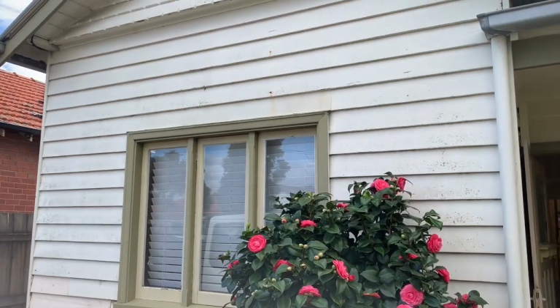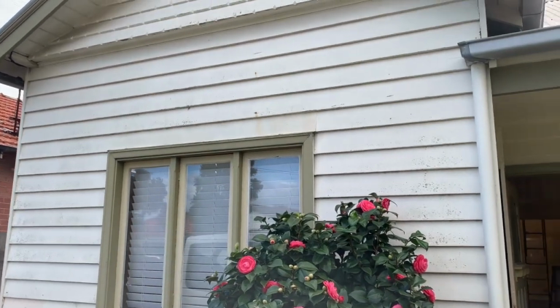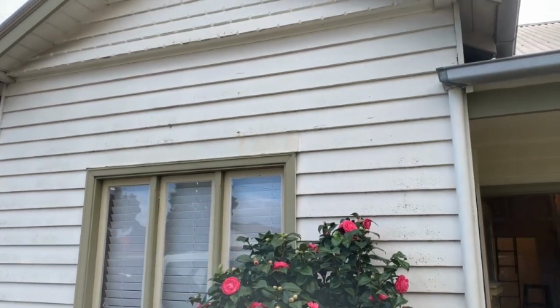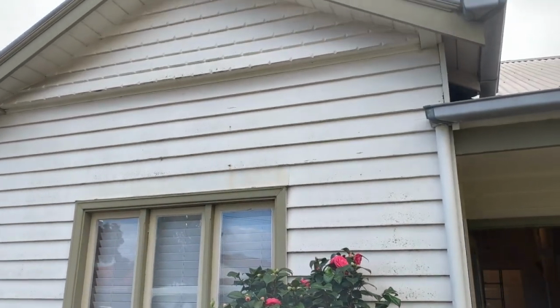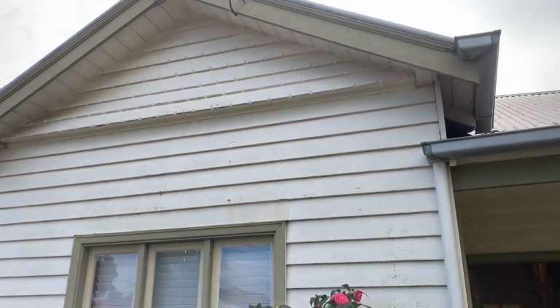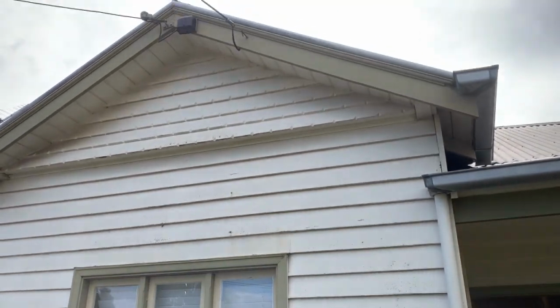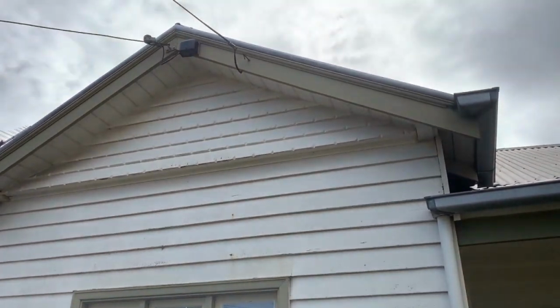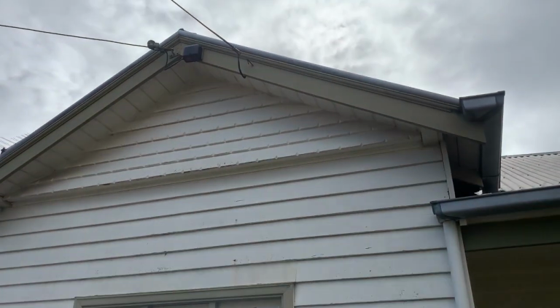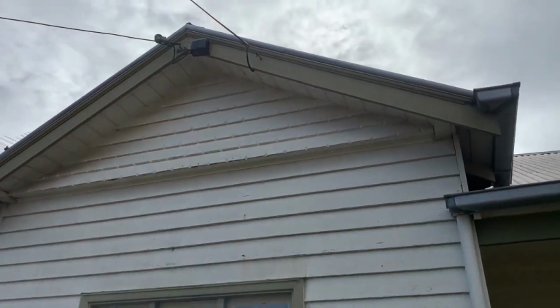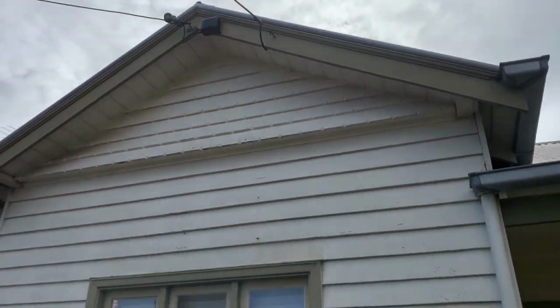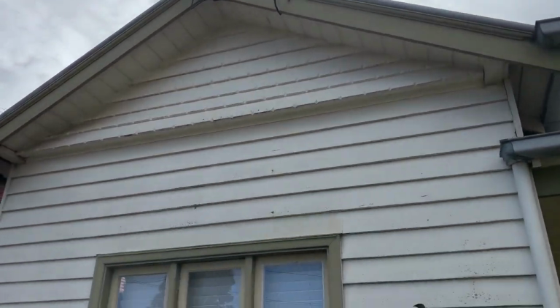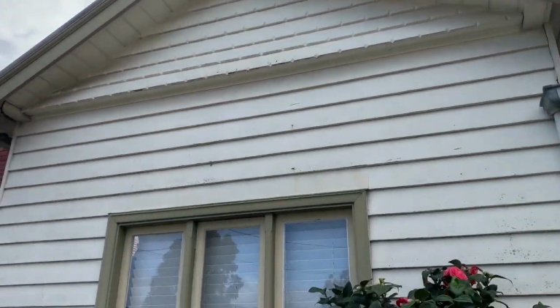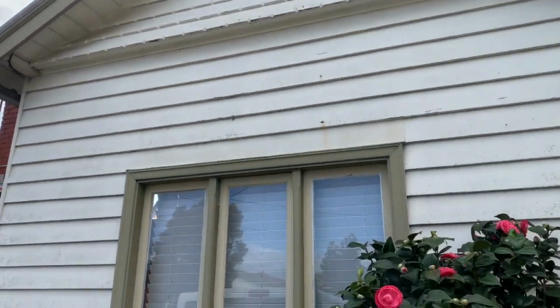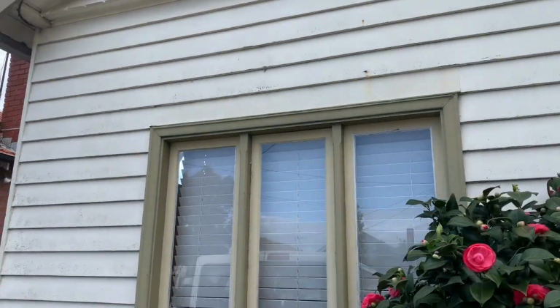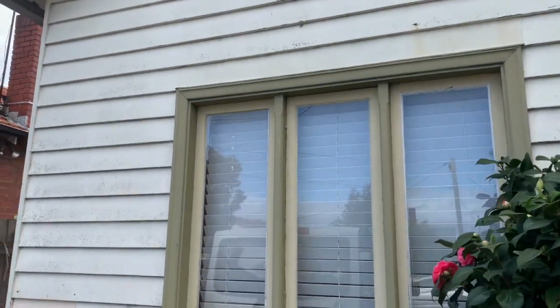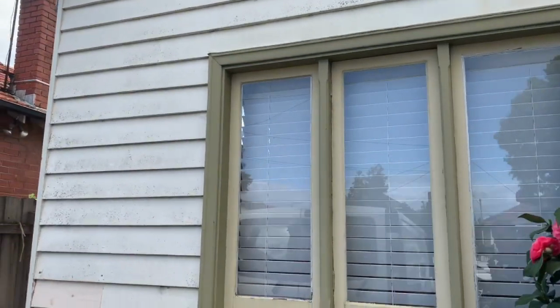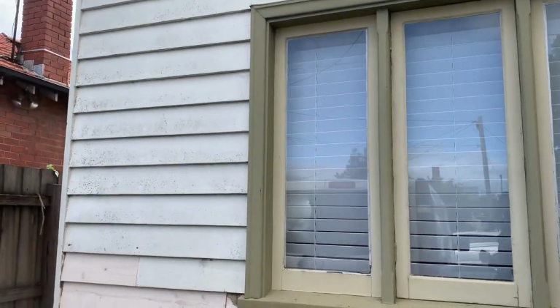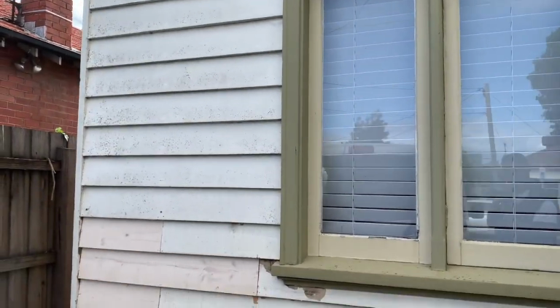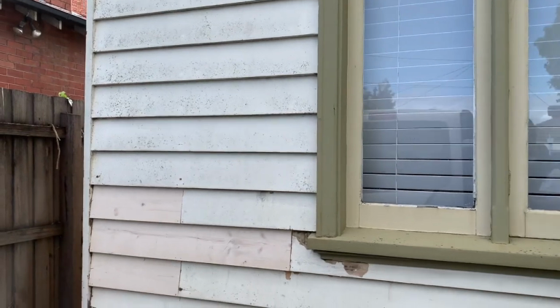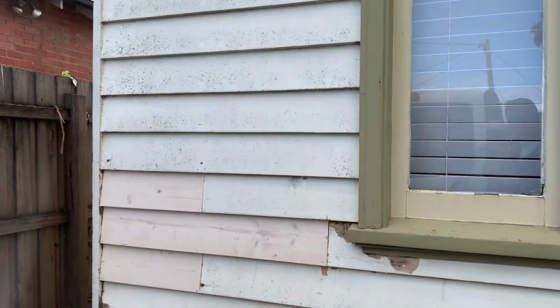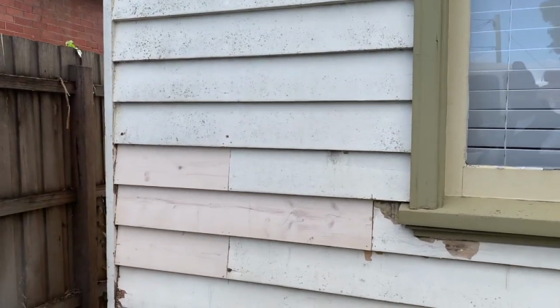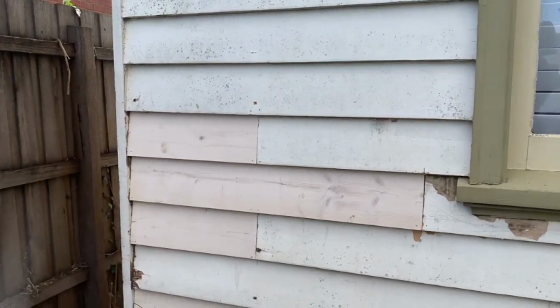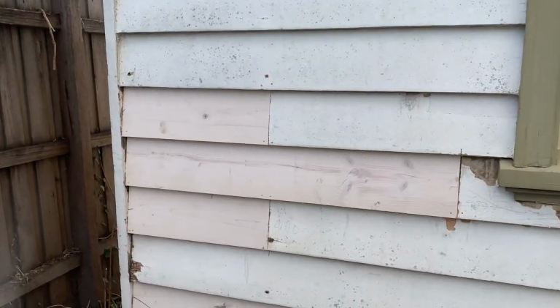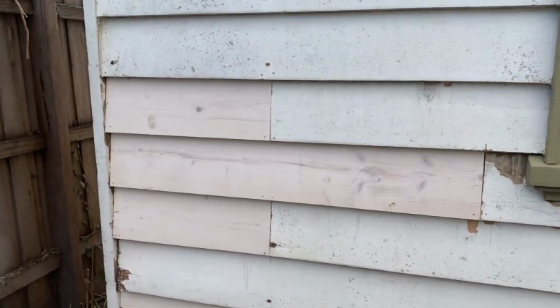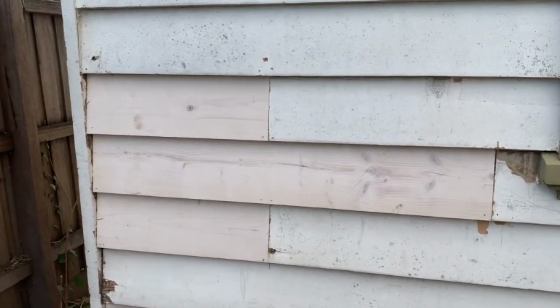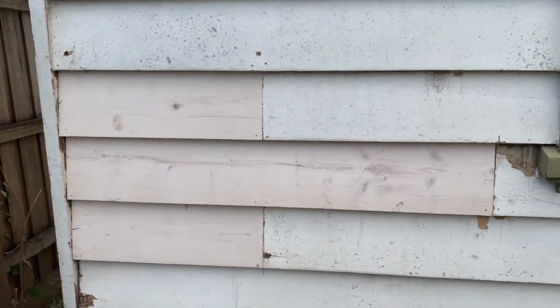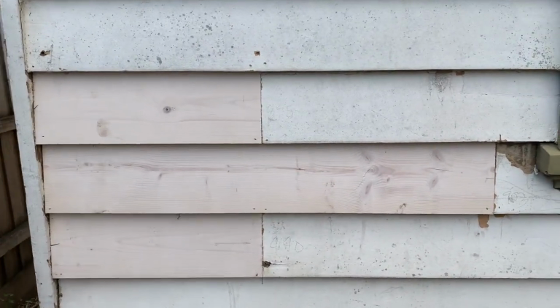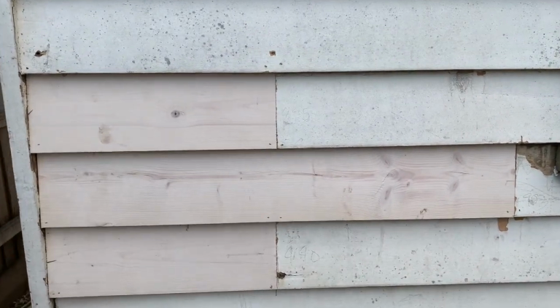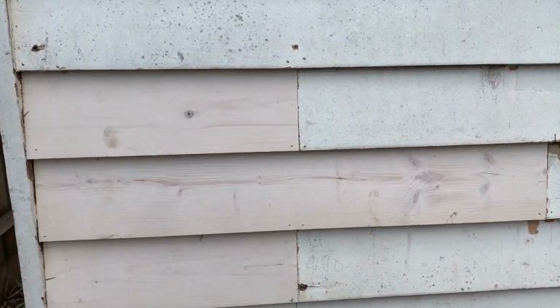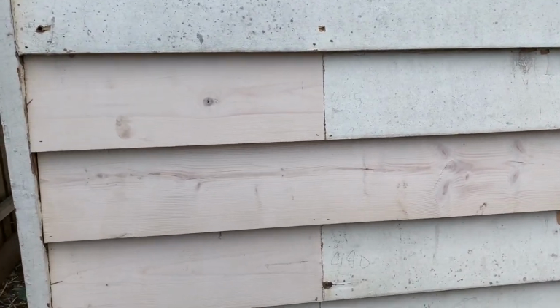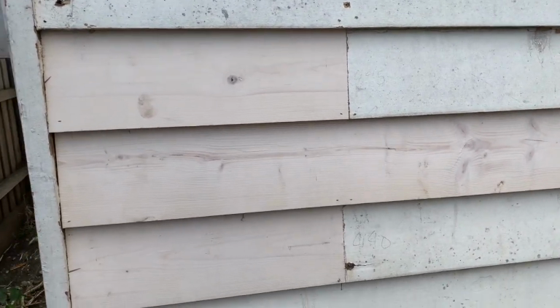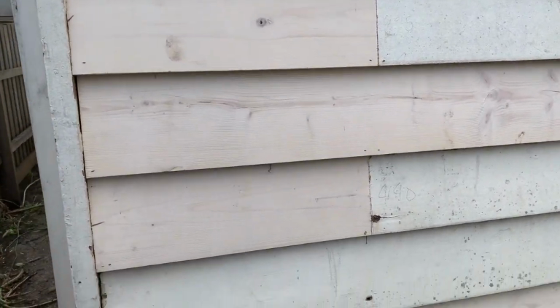The house has been sanded from top to bottom and as it gets sanded, it reveals some of the rotten weatherboards which we then swap out and make sure that they are replaced.